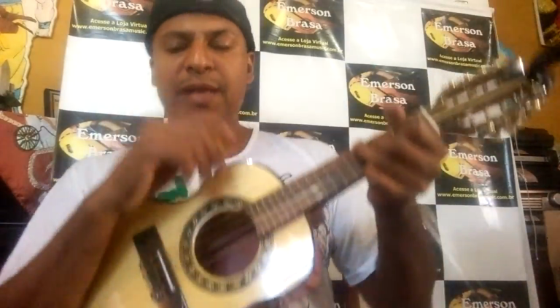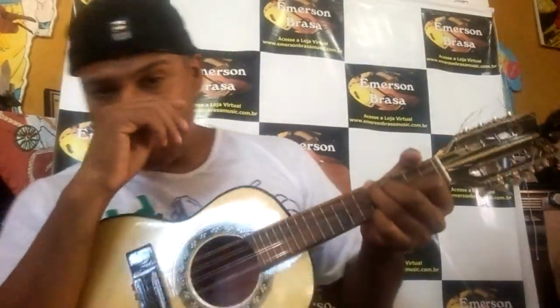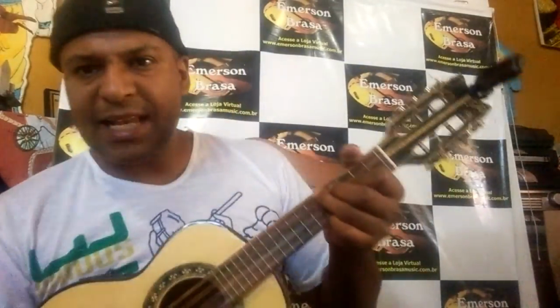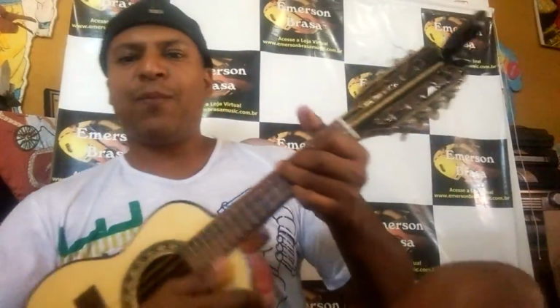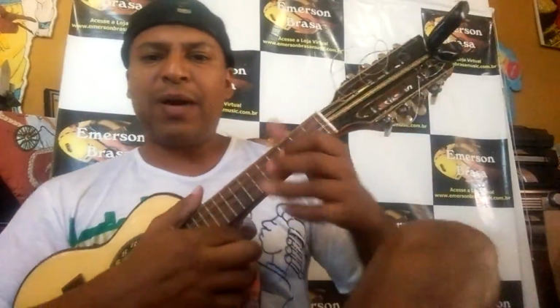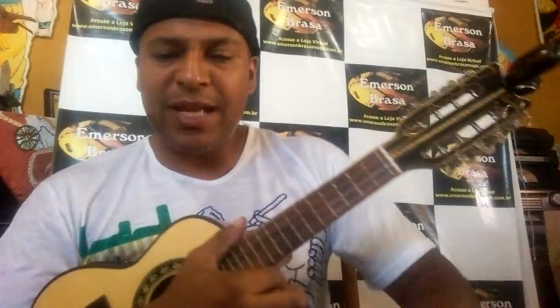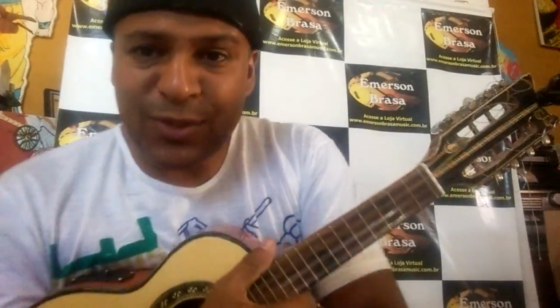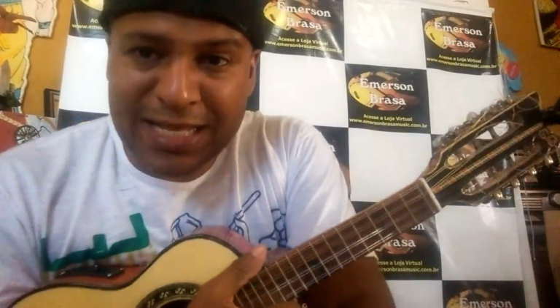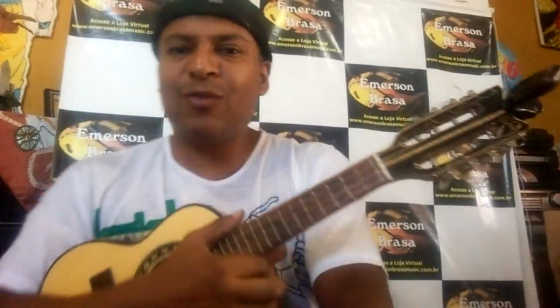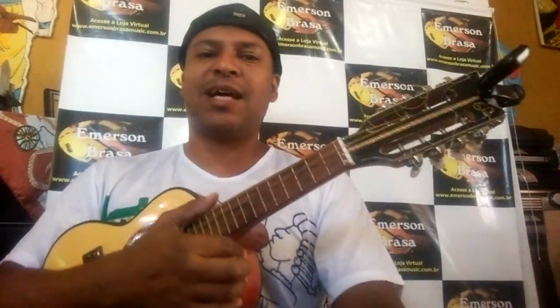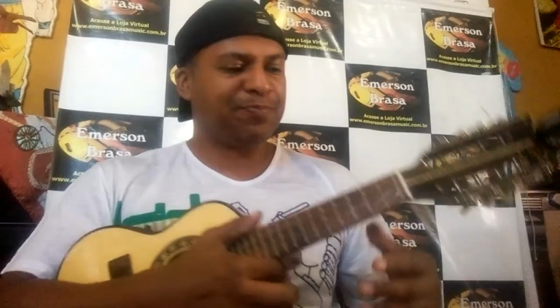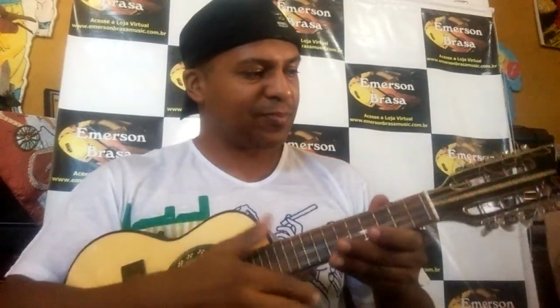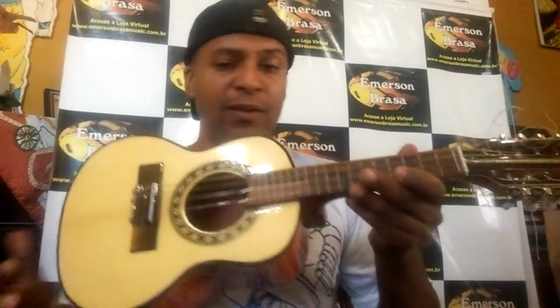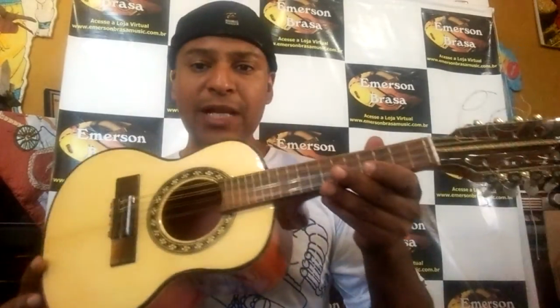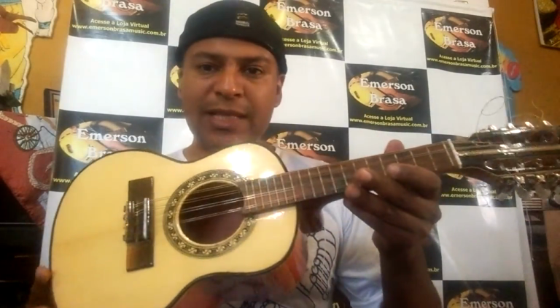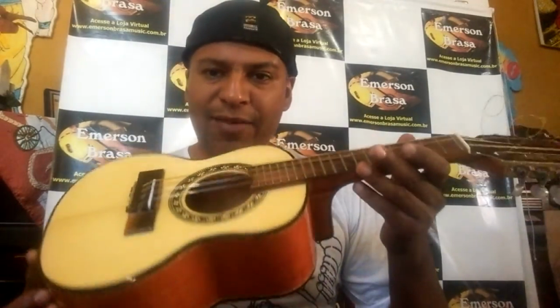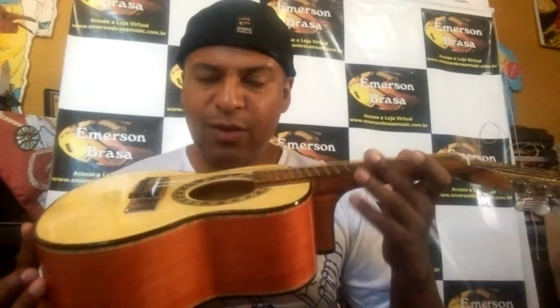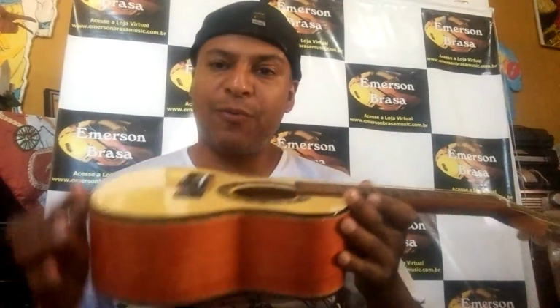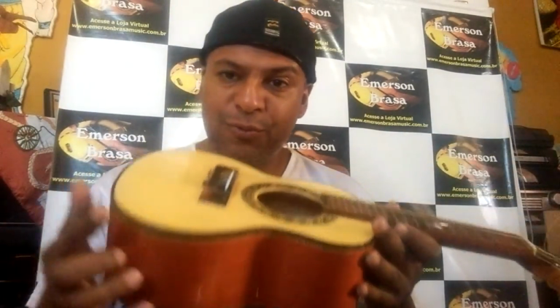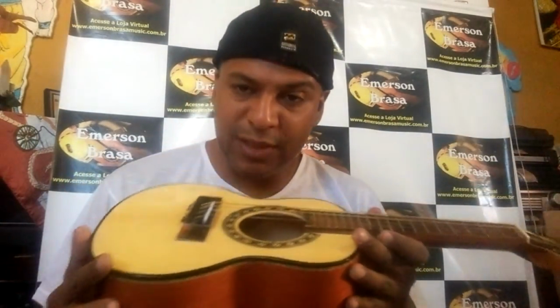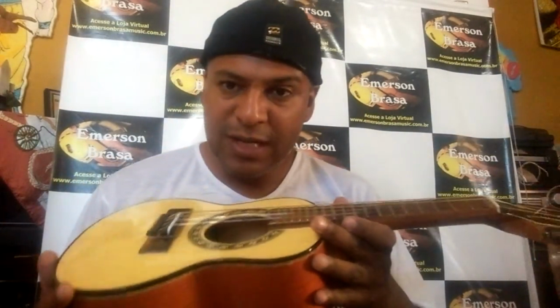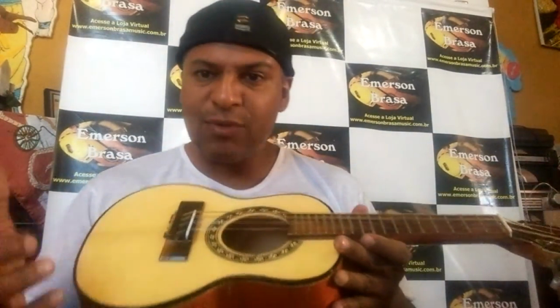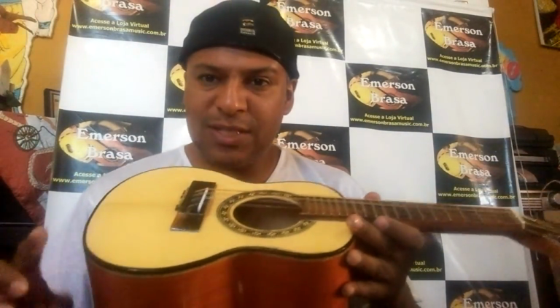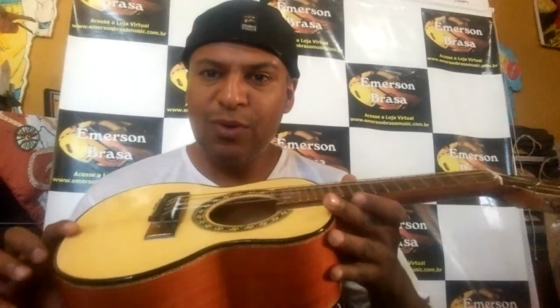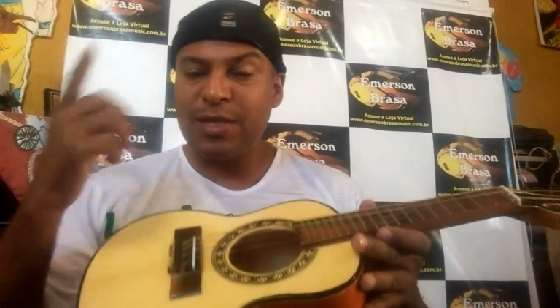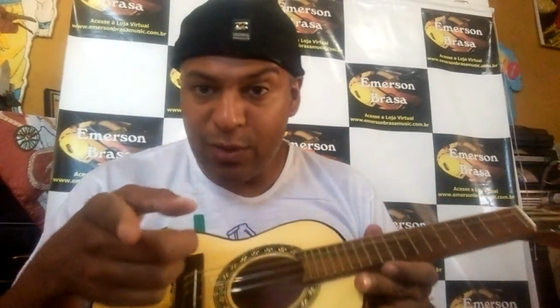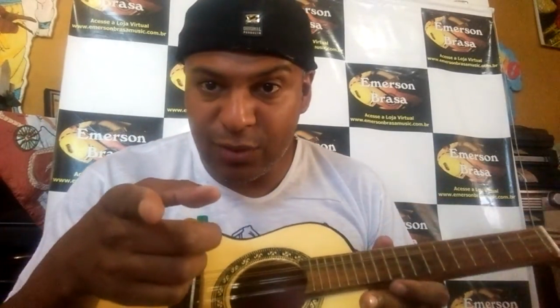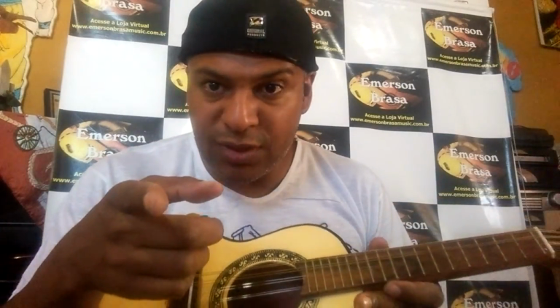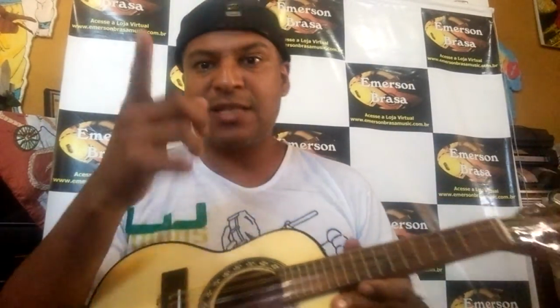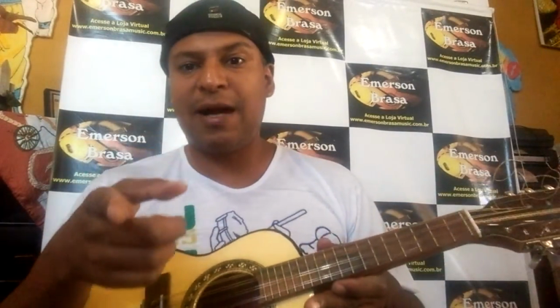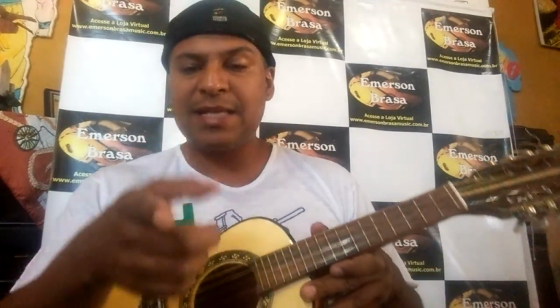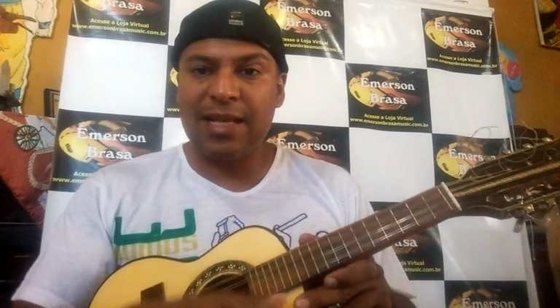Beleza, rapaziada que acompanha o trabalho, Emerson Braza novamente na área. Estou falando agora desse cavaquinho aqui, conforme eu falei no vídeo anterior. Se você não assistiu, você perdeu o cavaquinho do vídeo anterior, mas assiste lá, acessa lá.